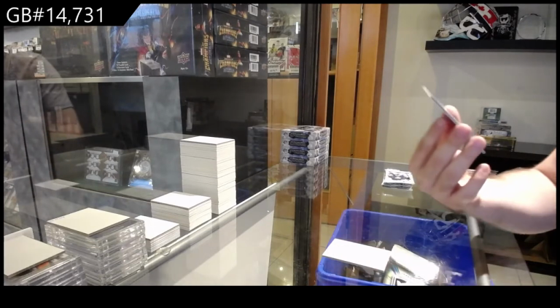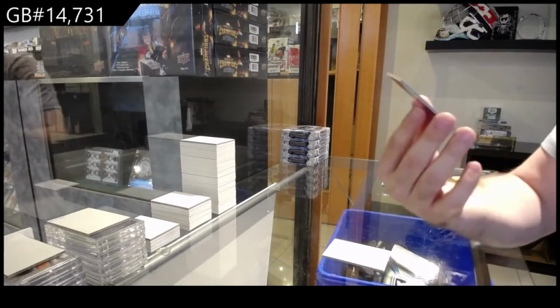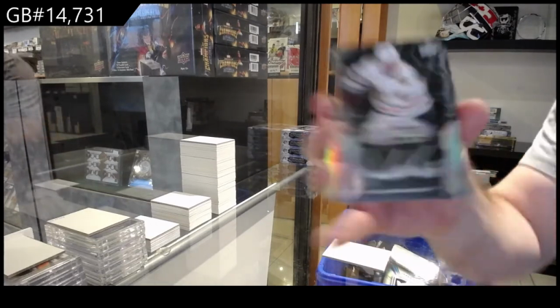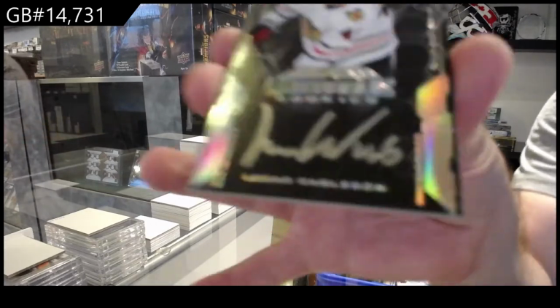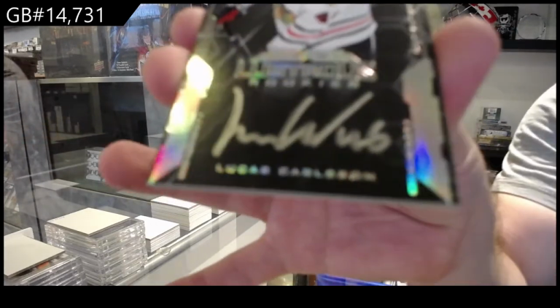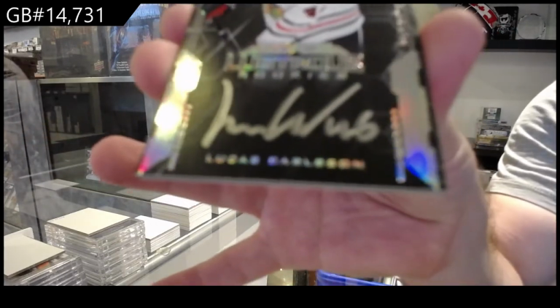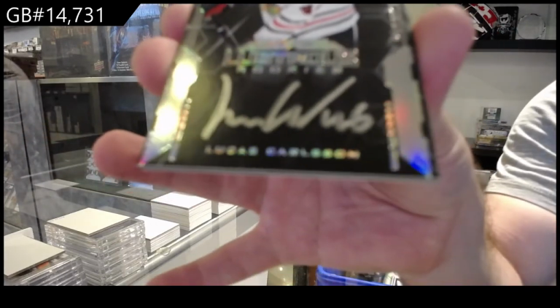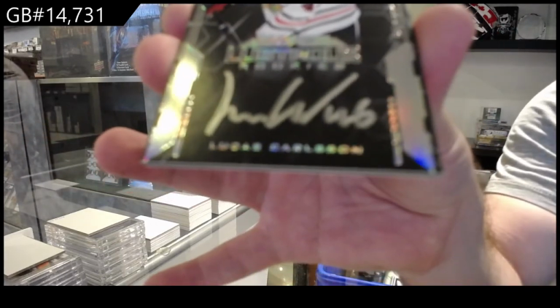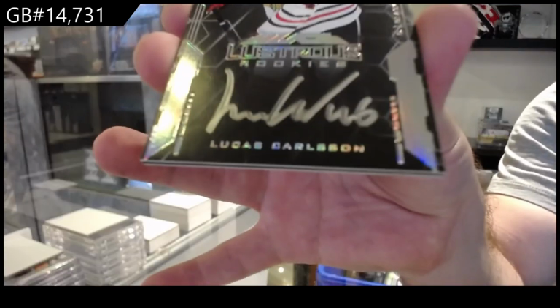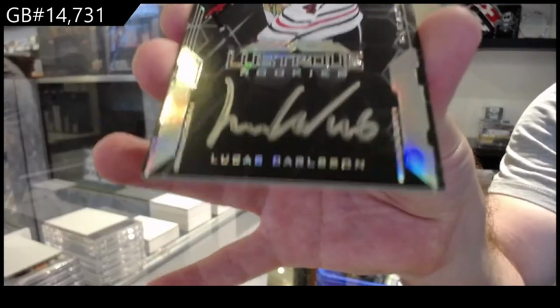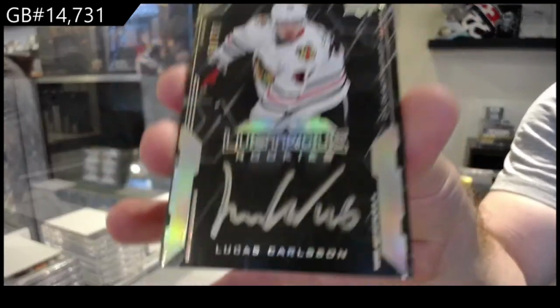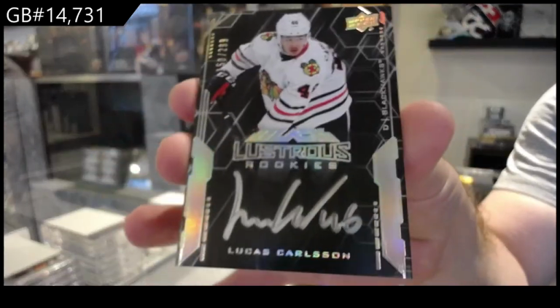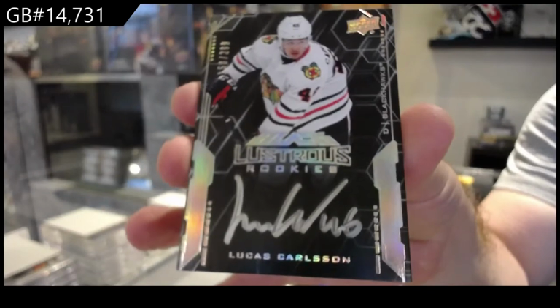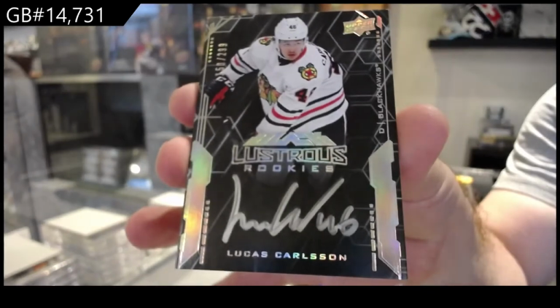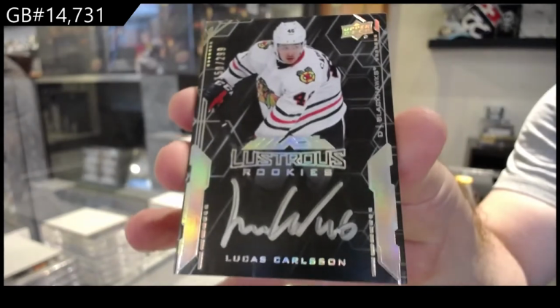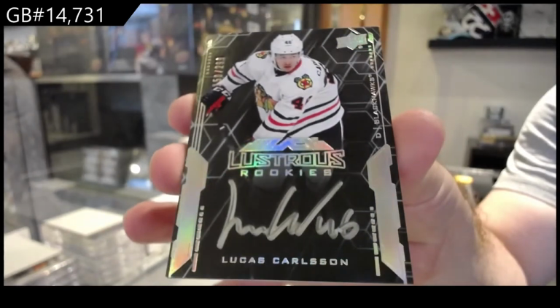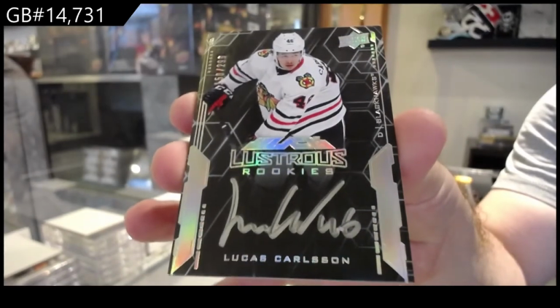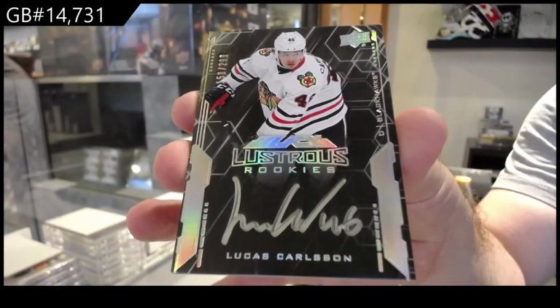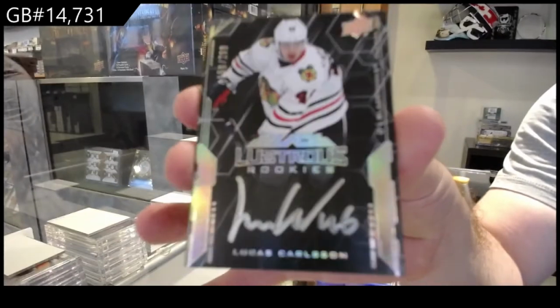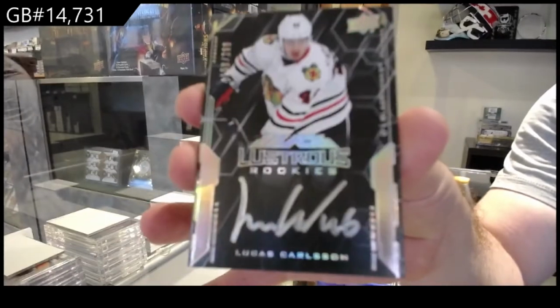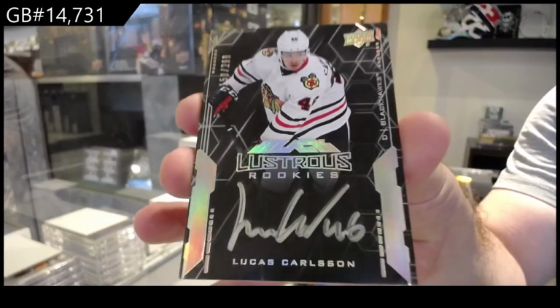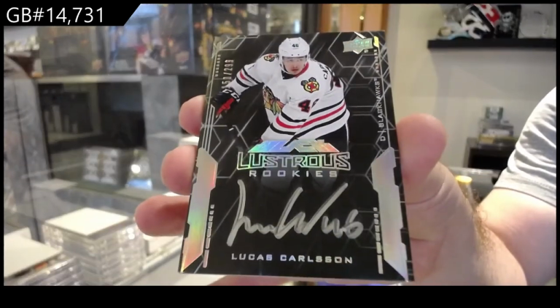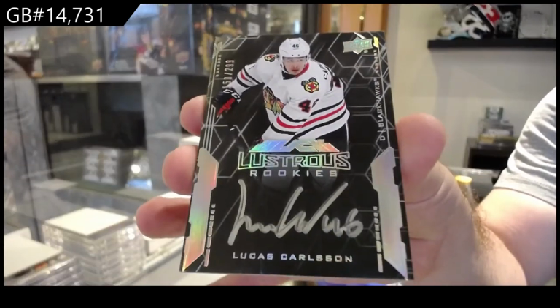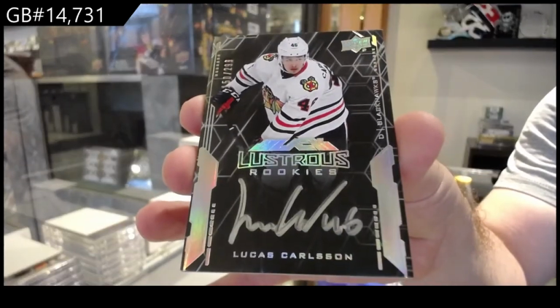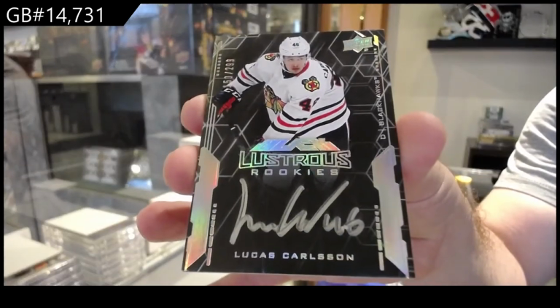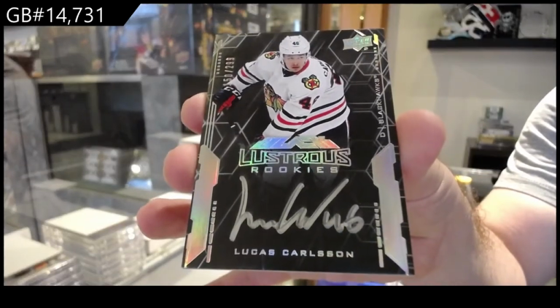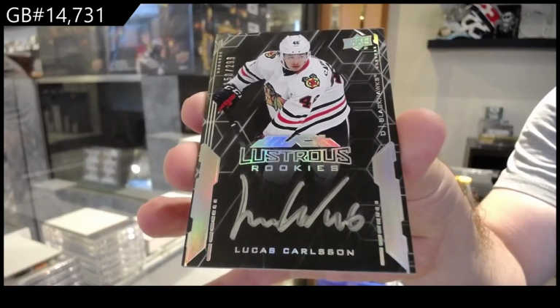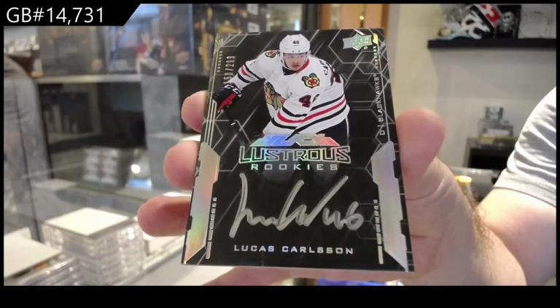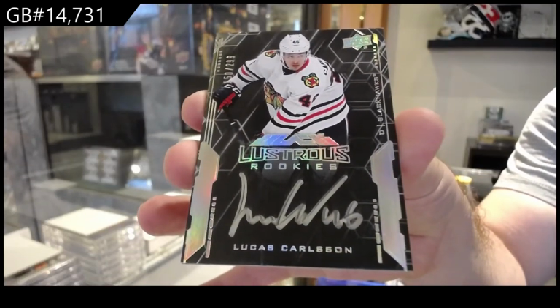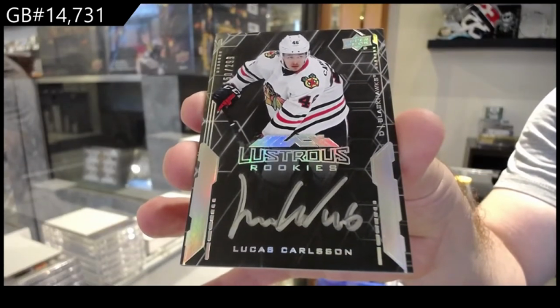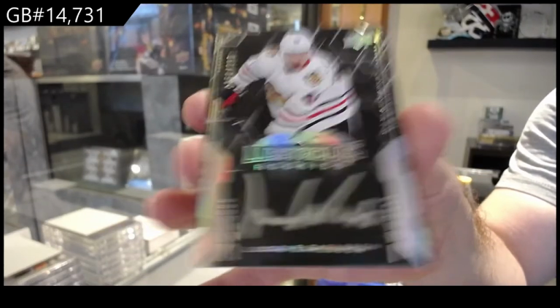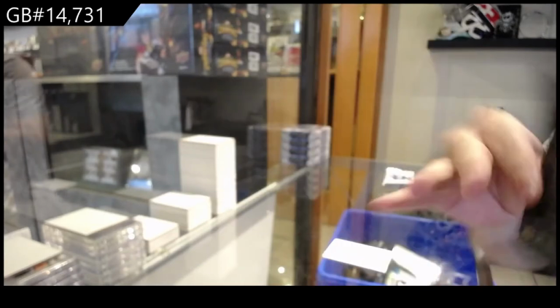$2.99 for the Hawks. Lucas Carlson, Black Lustrous Rookie Auto. Chicago Blackhawks.